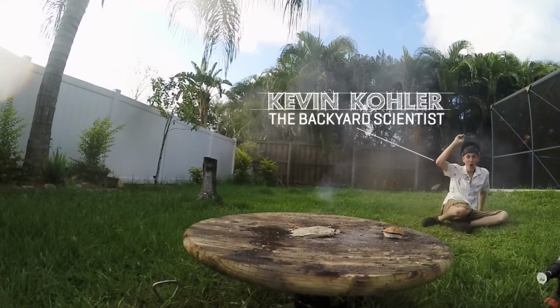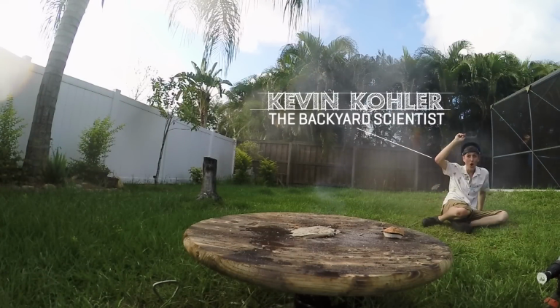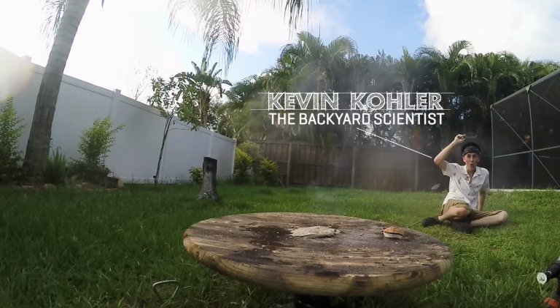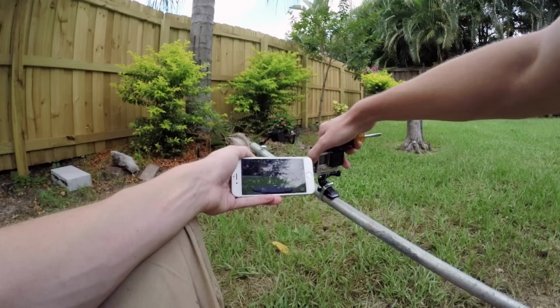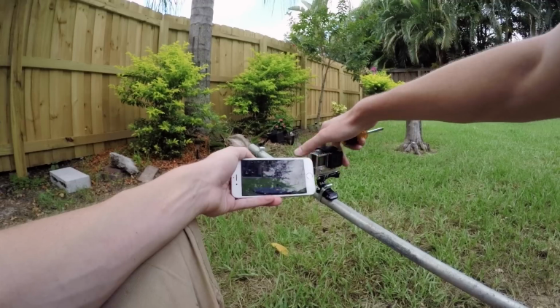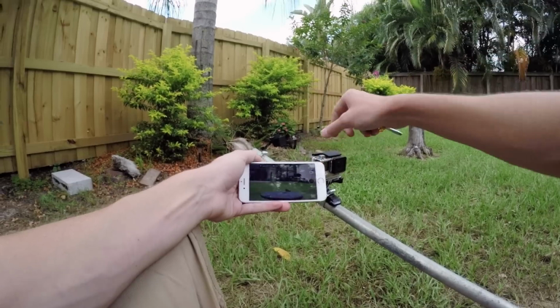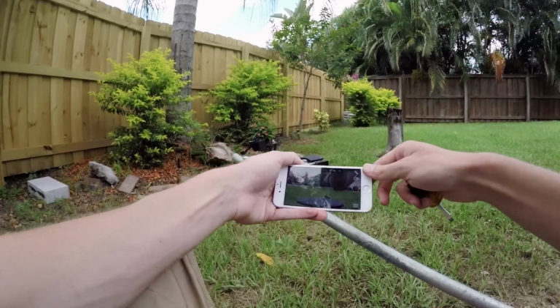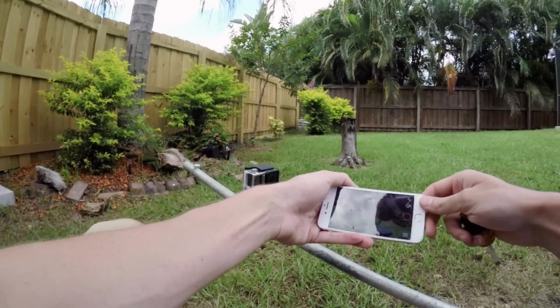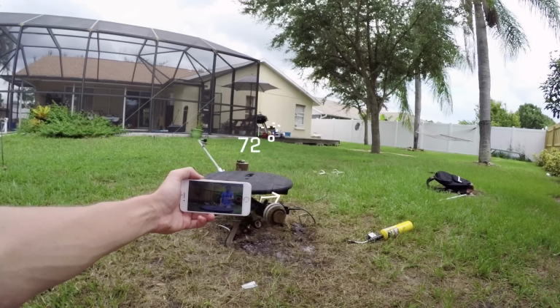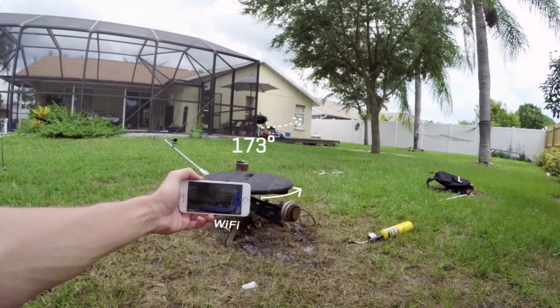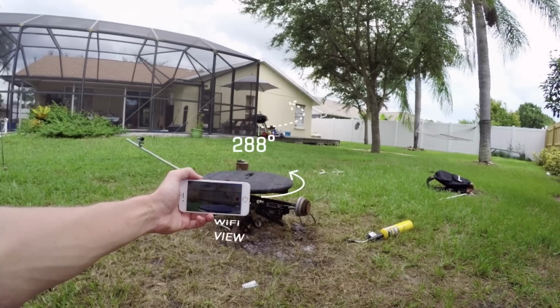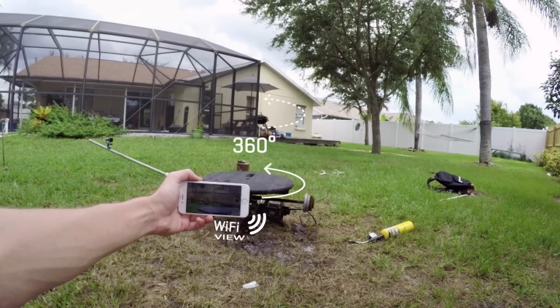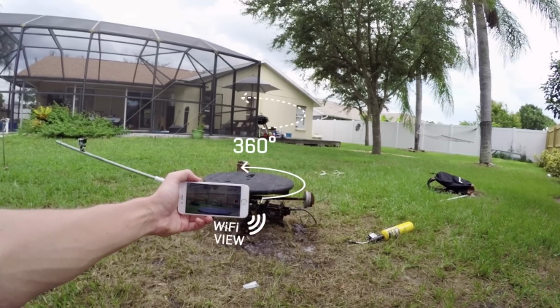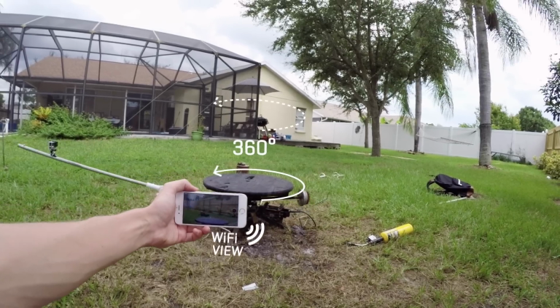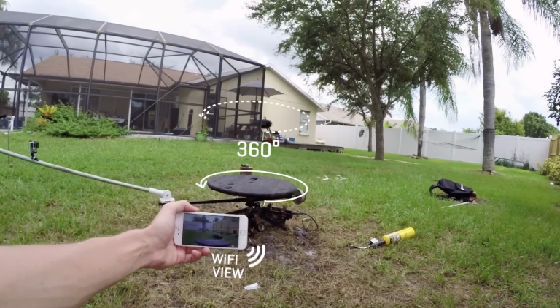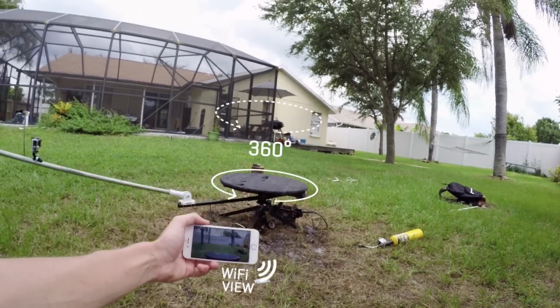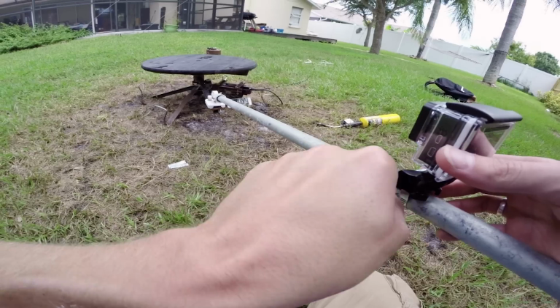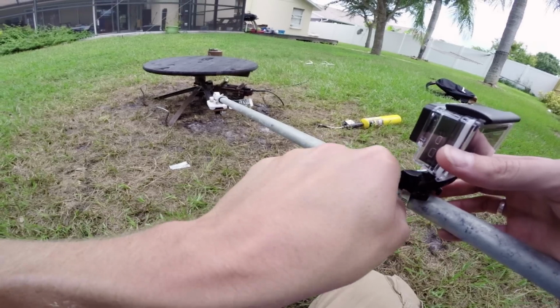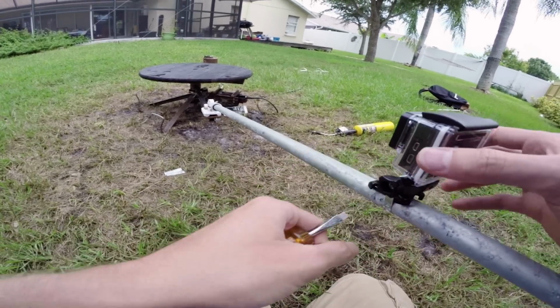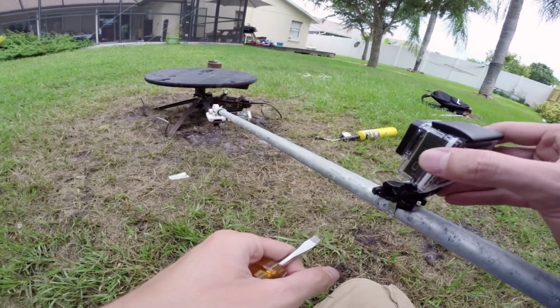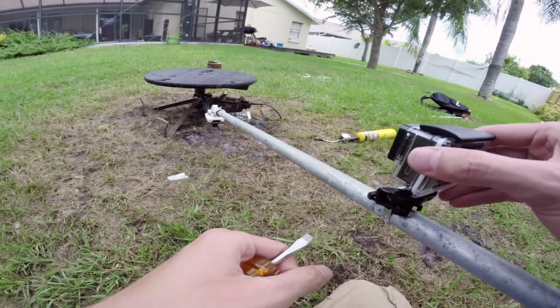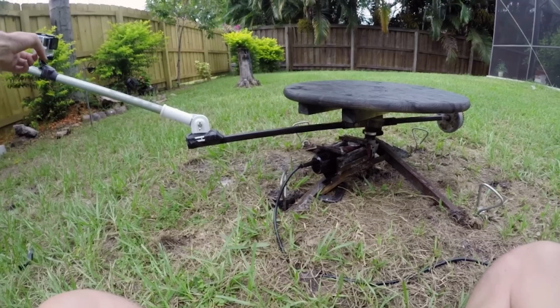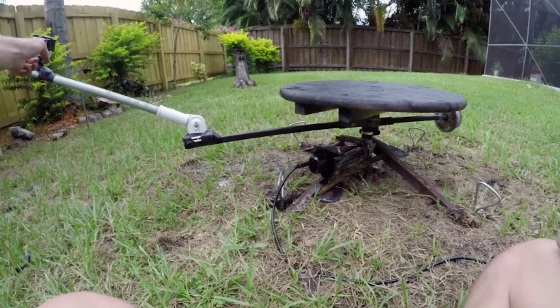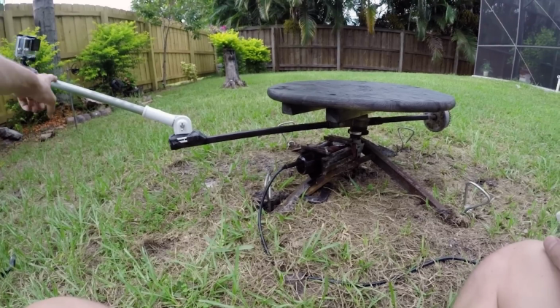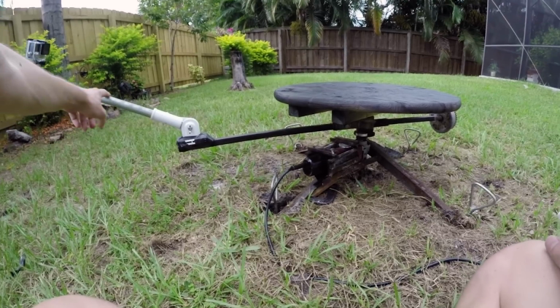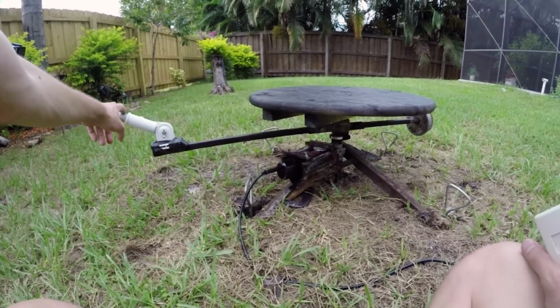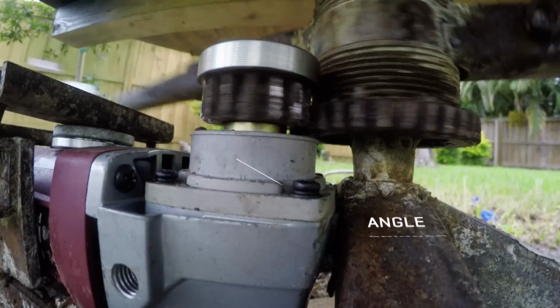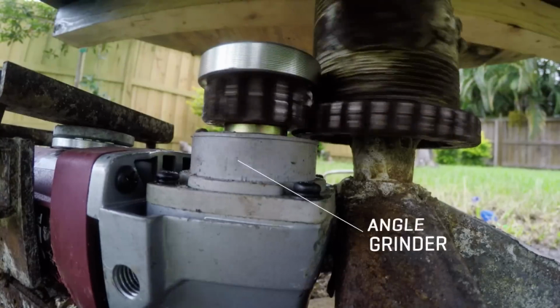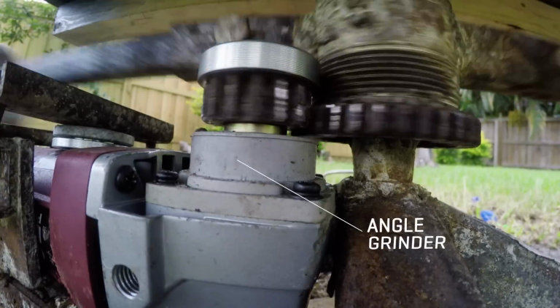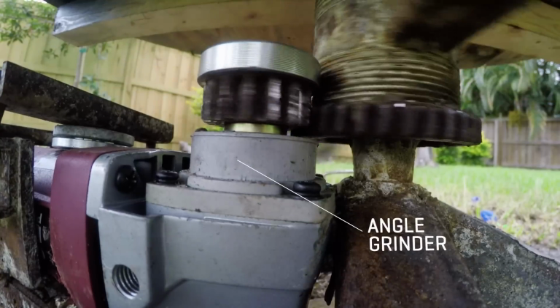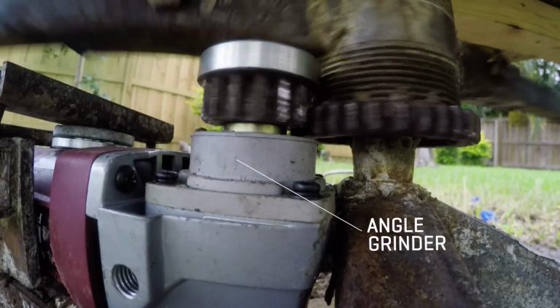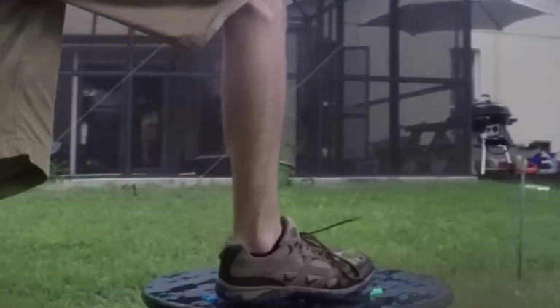We got the budget bullet-time 360 rig set up. We've got the GoPro mounted on an arm and the whole thing is driven by an angle grinder.